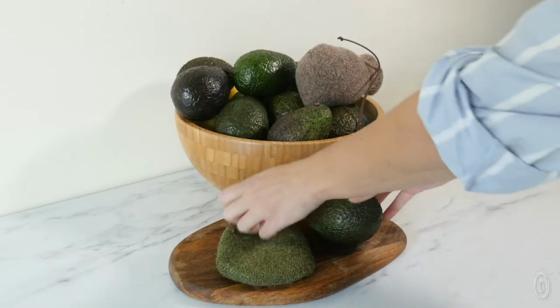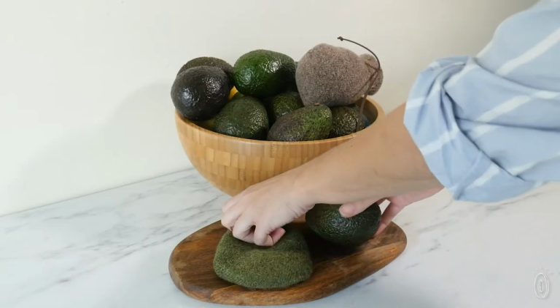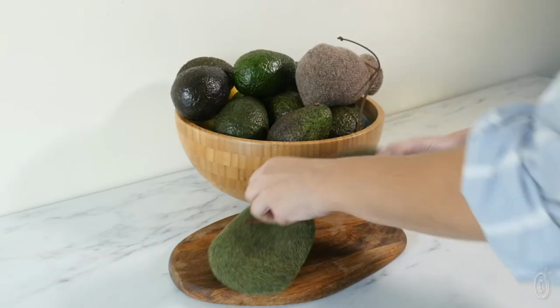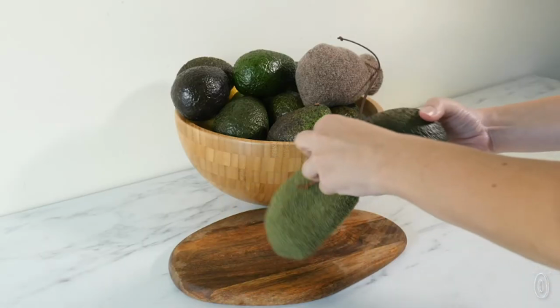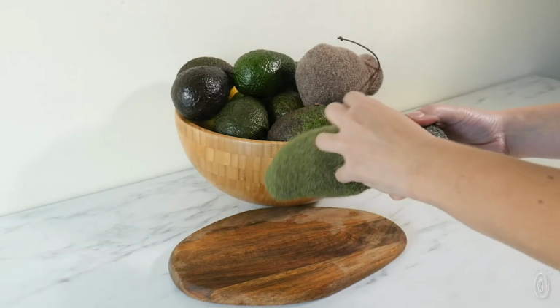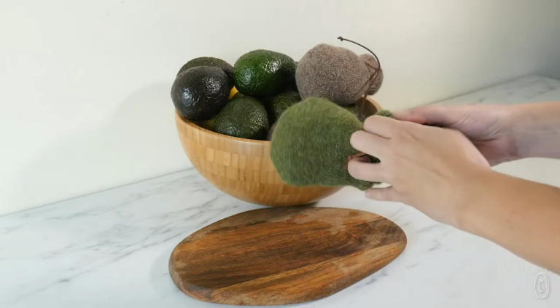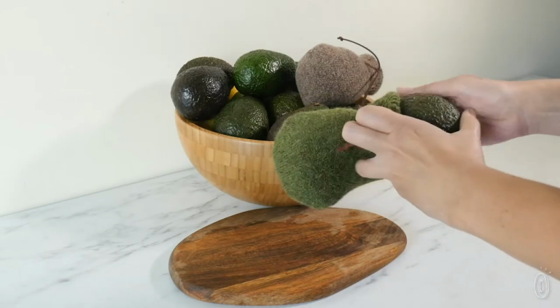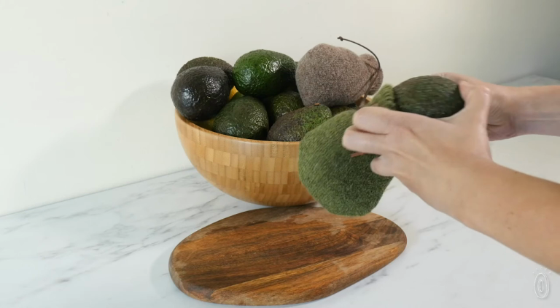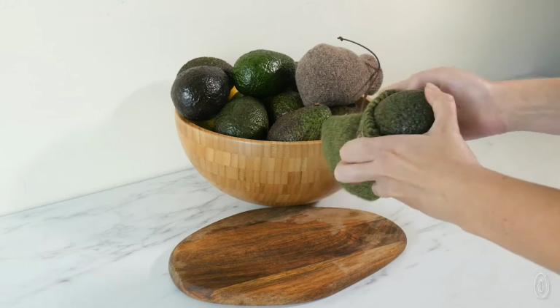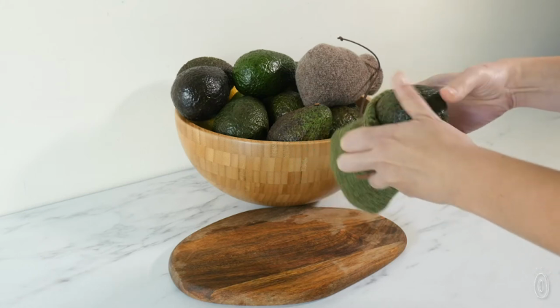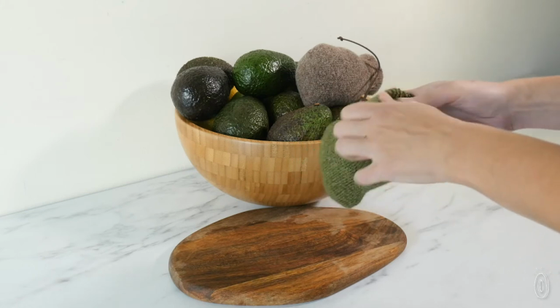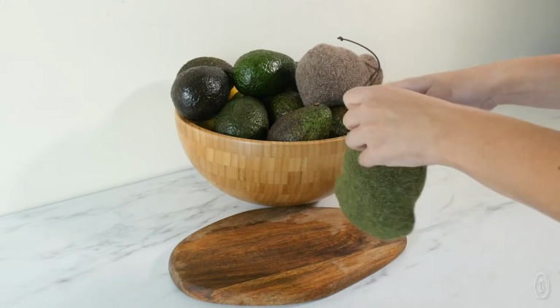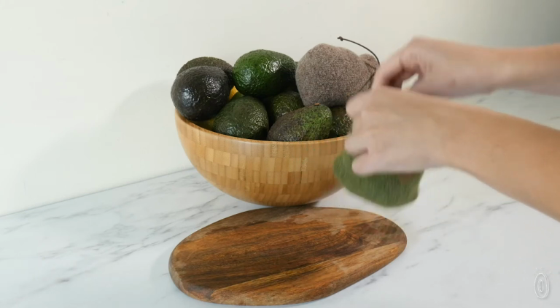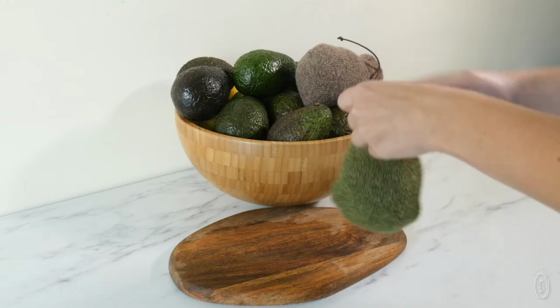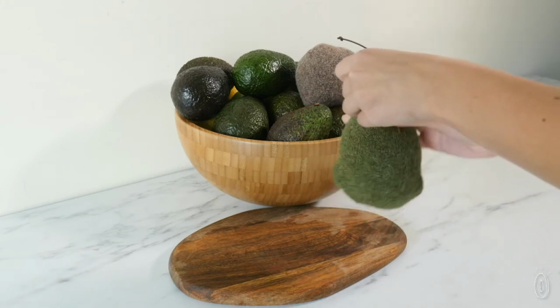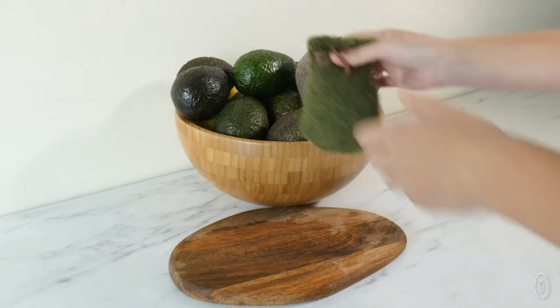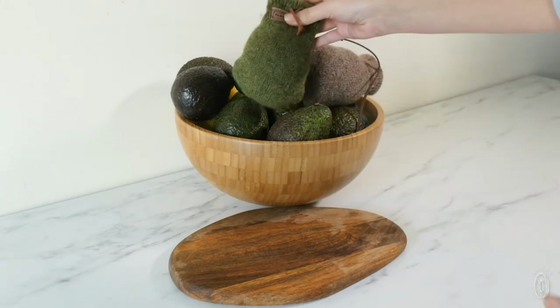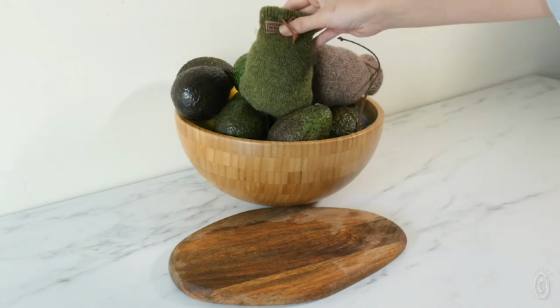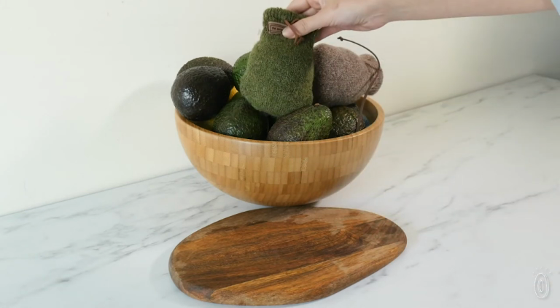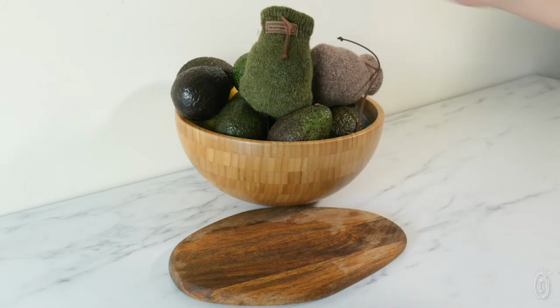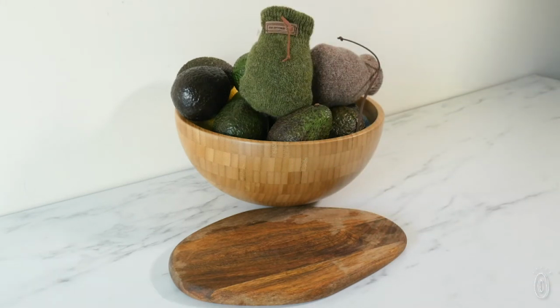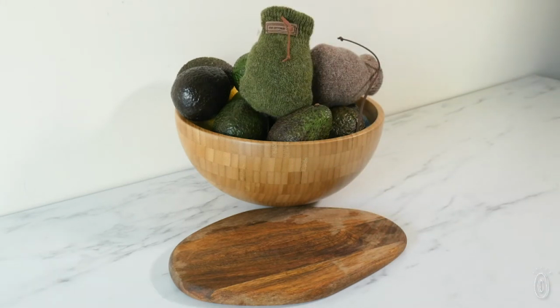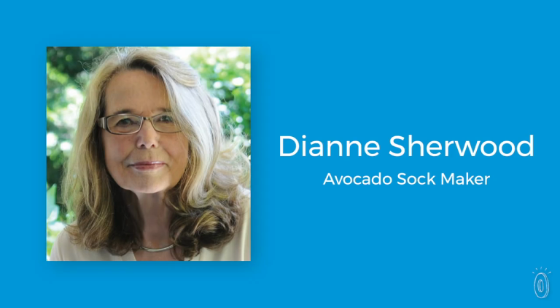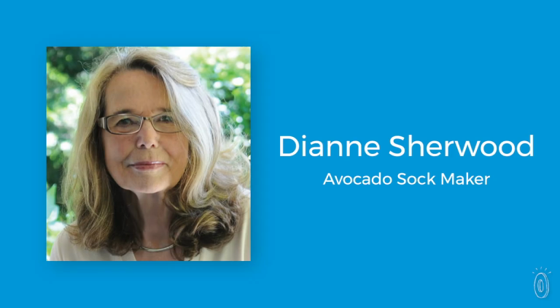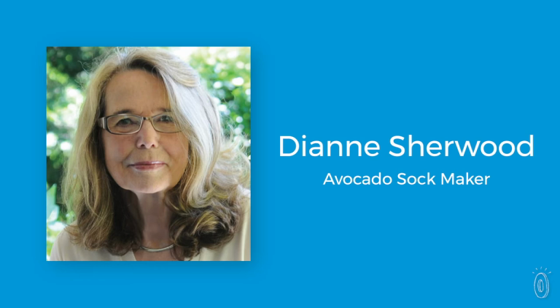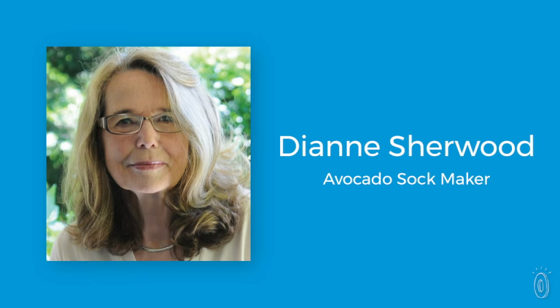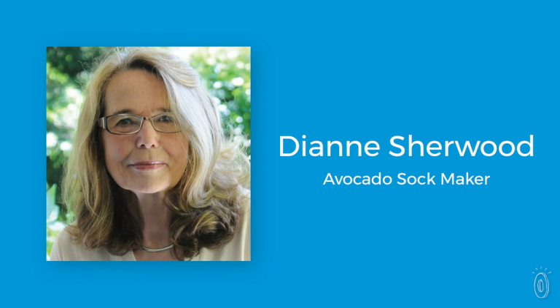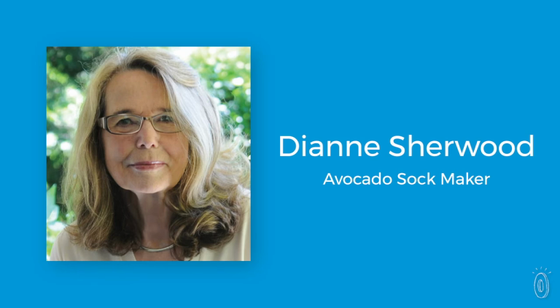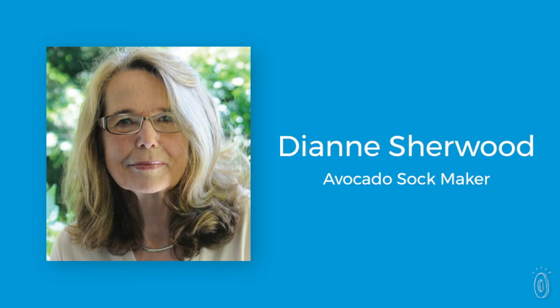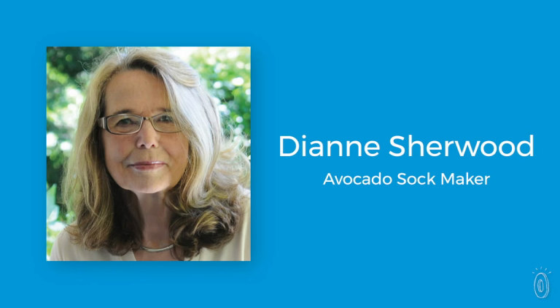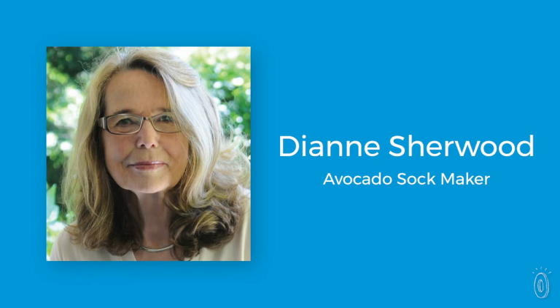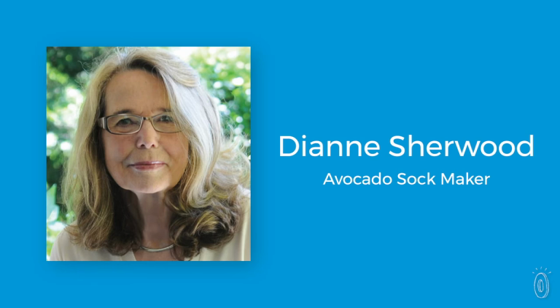I go to the grocery store every week, buy a bunch of avocados, and I'm always playing the ripe guessing game. Who came up with this idea? The maker, Diane — she was a cookbook author and she also ran a catering company.